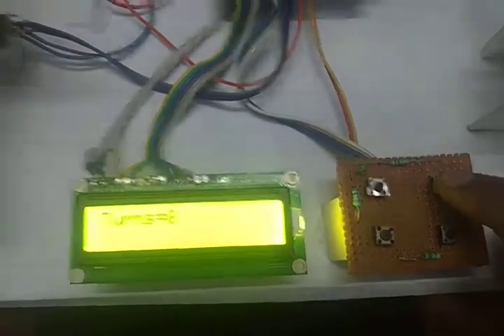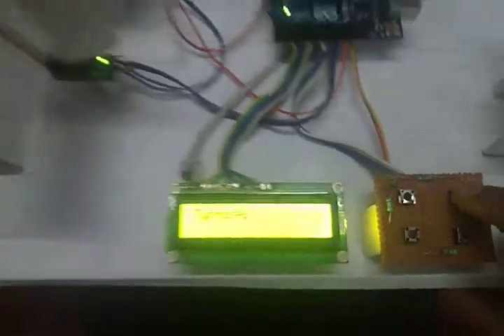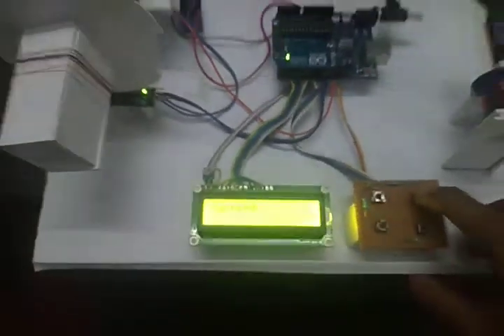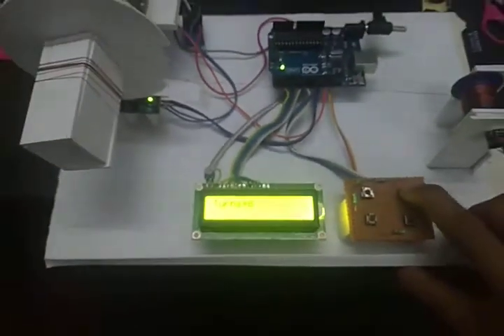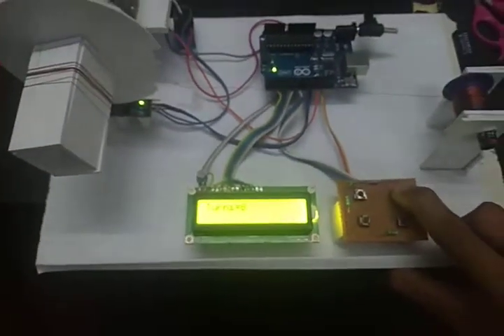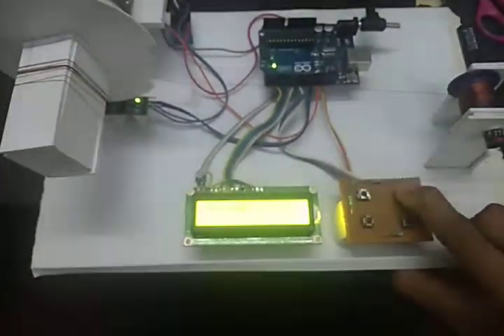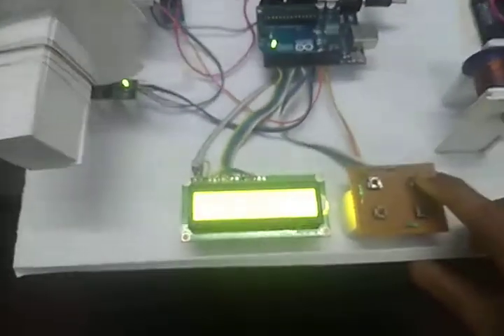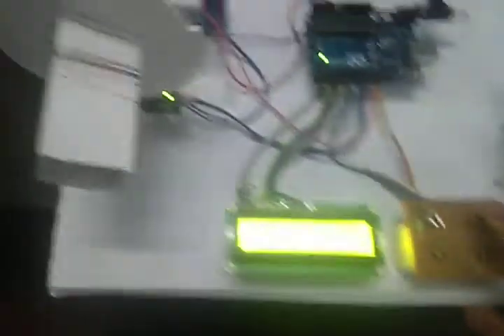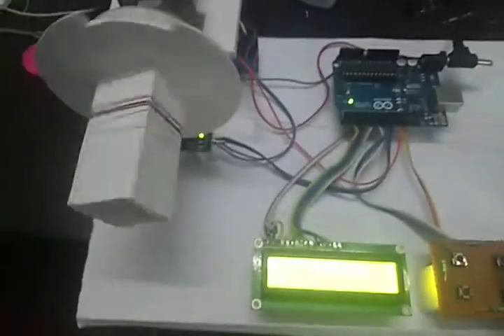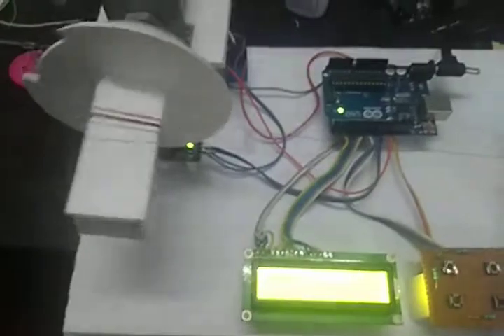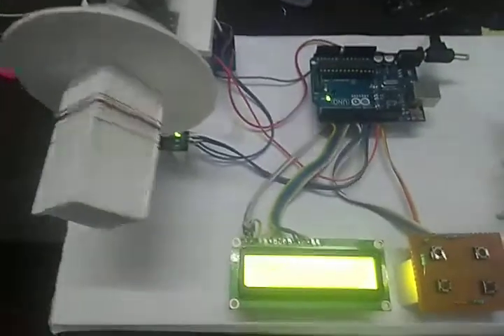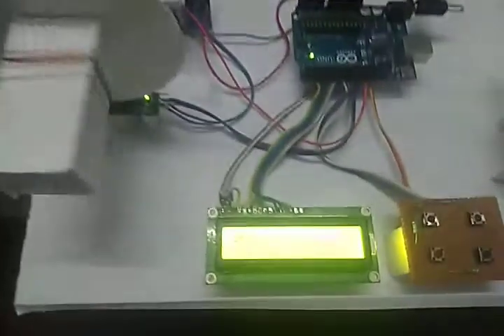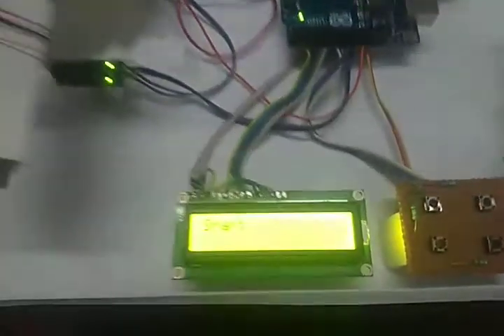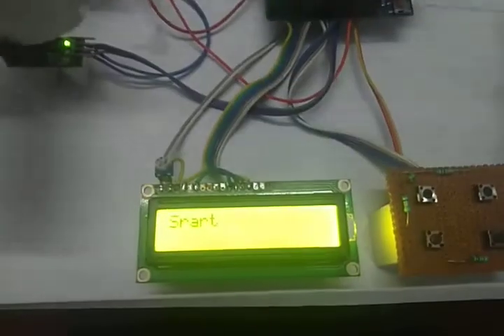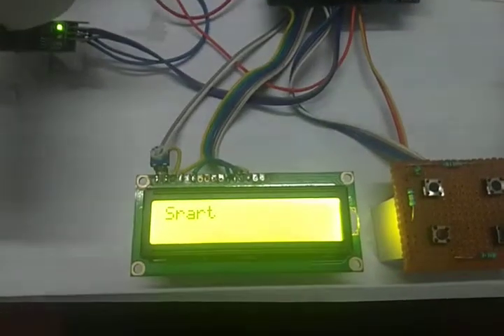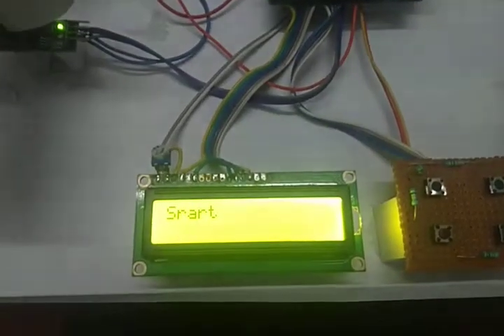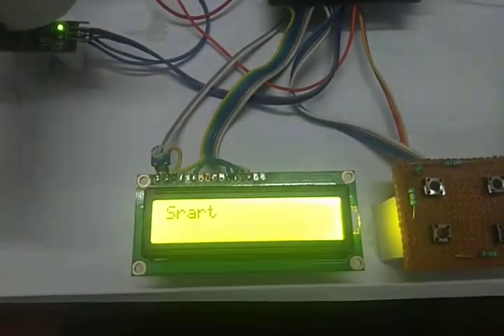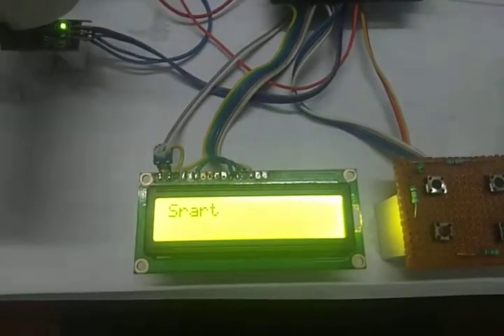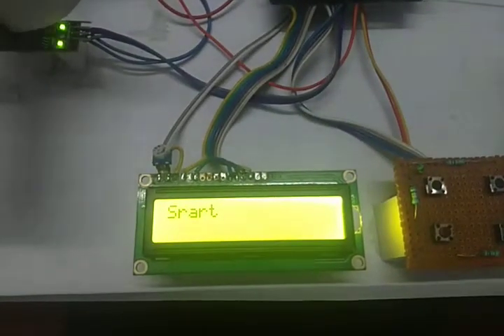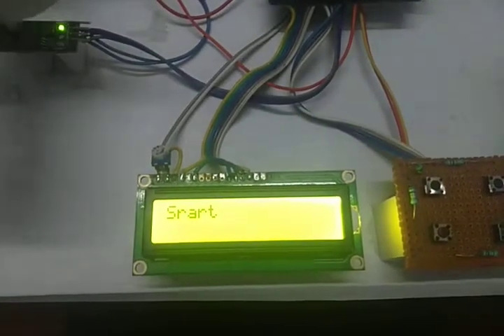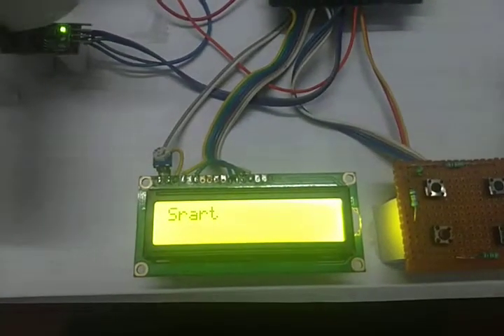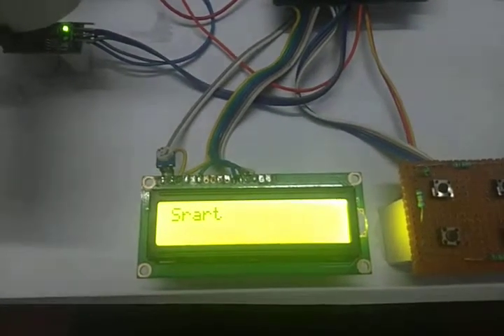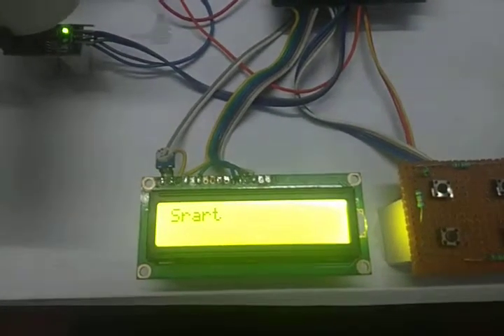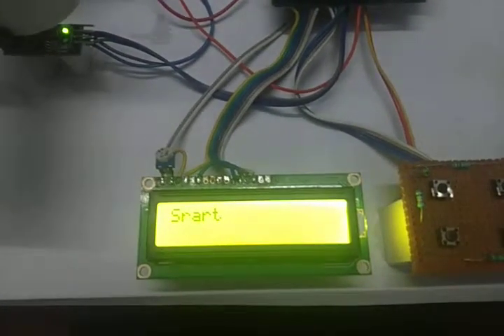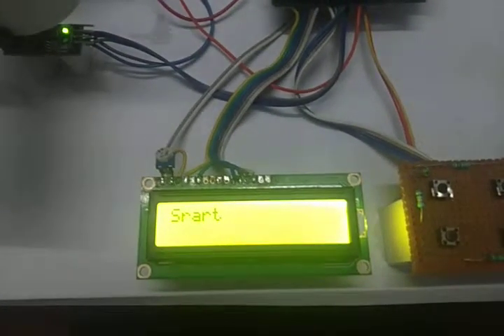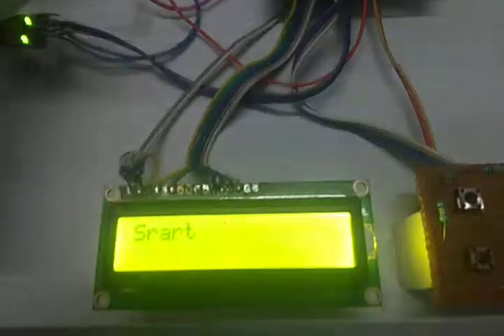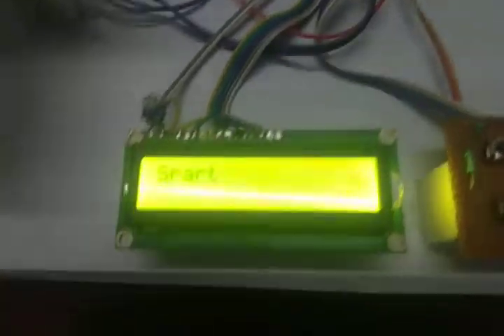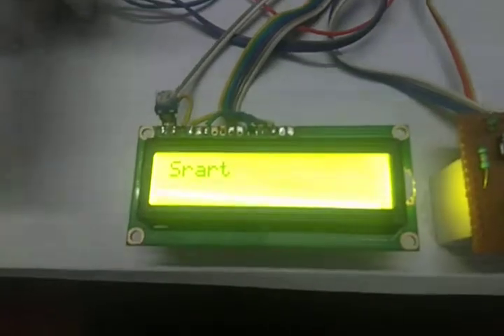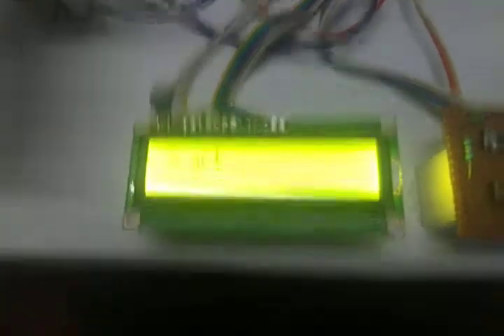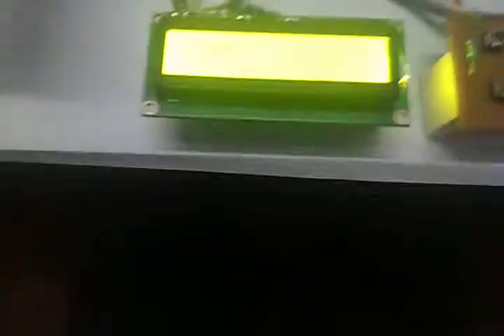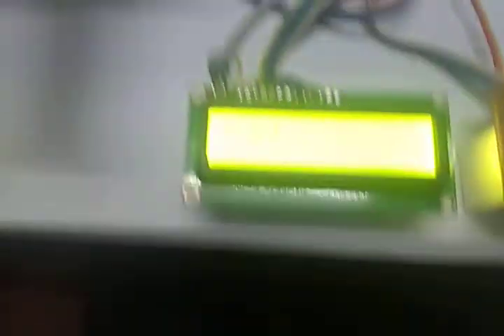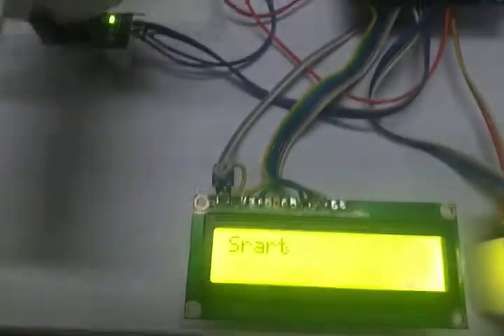When you press enter, the motor will start working and the counting mechanism will begin.